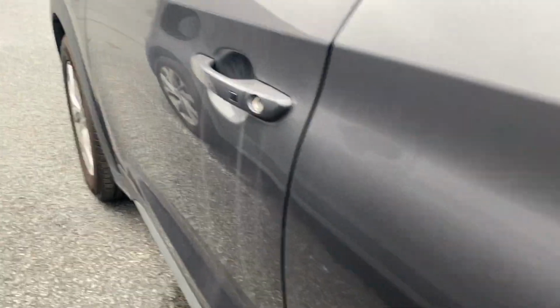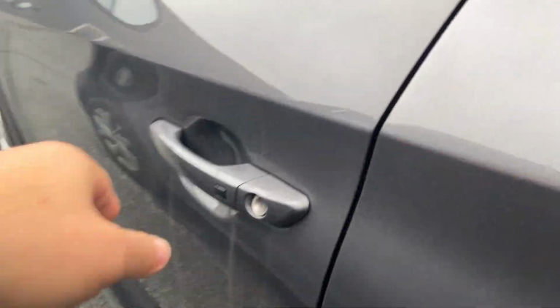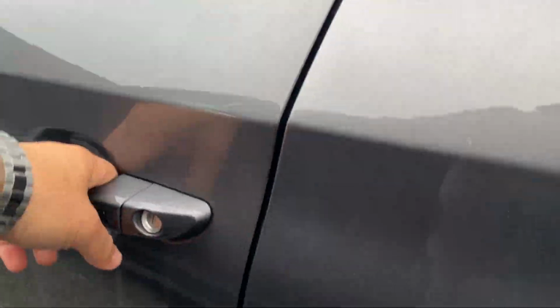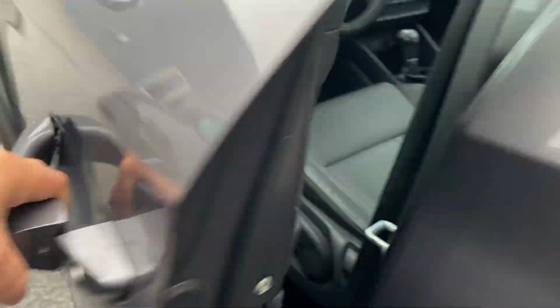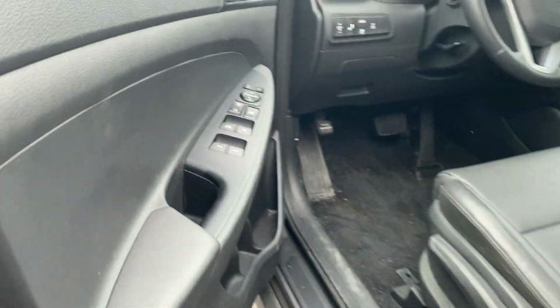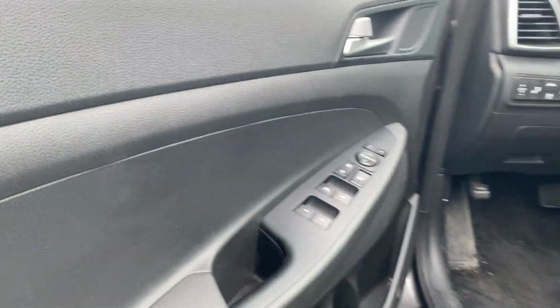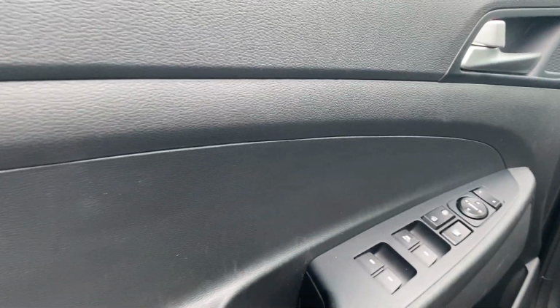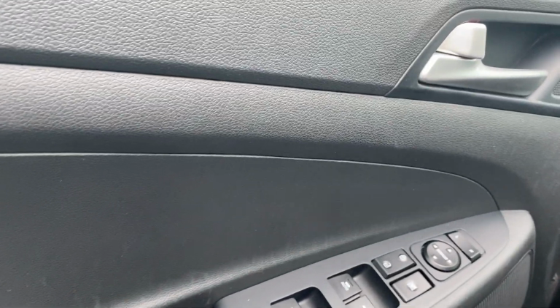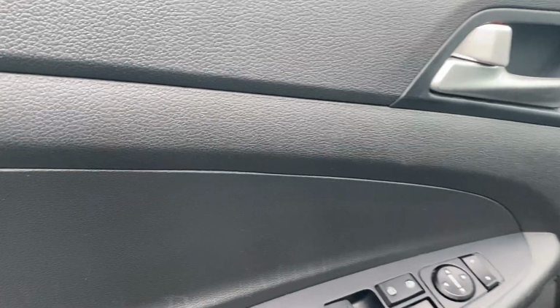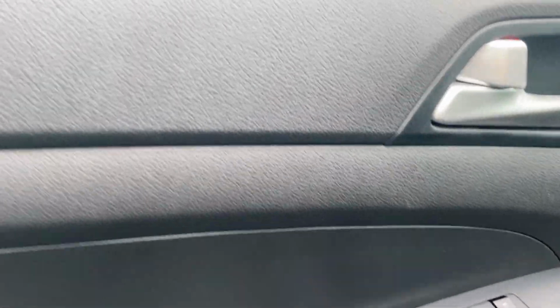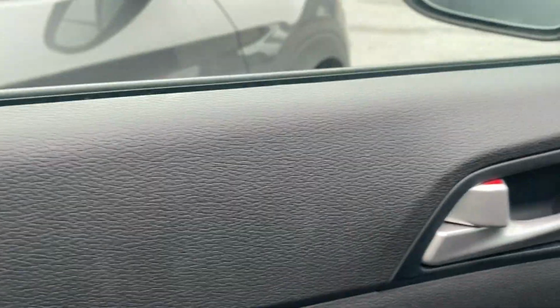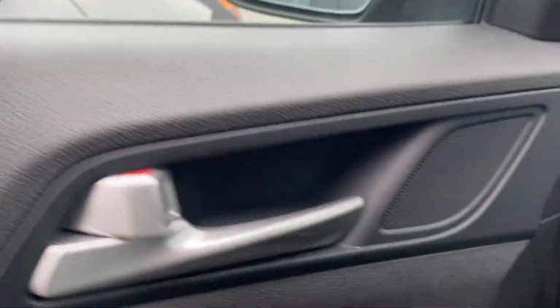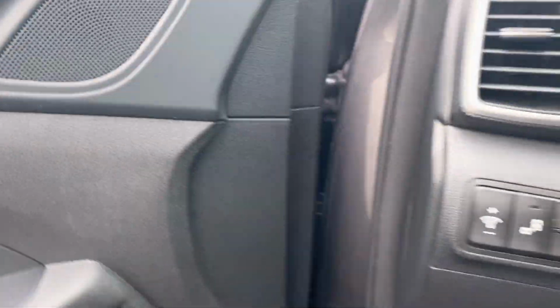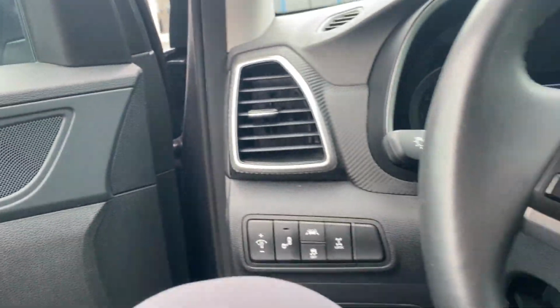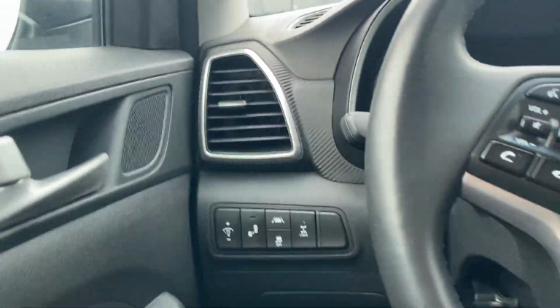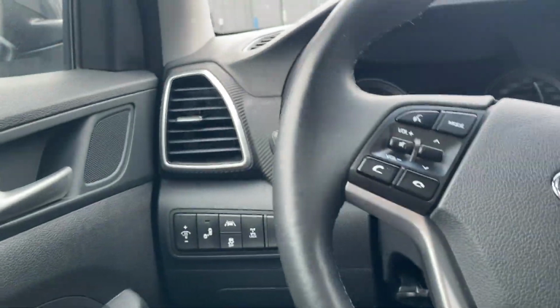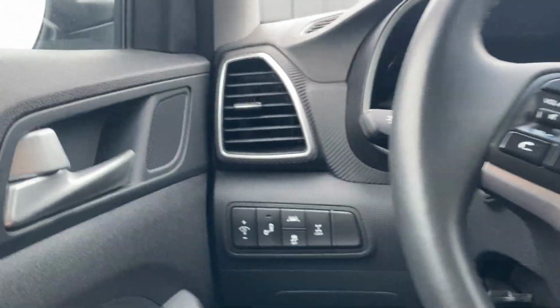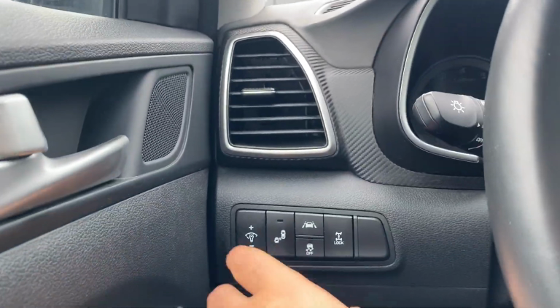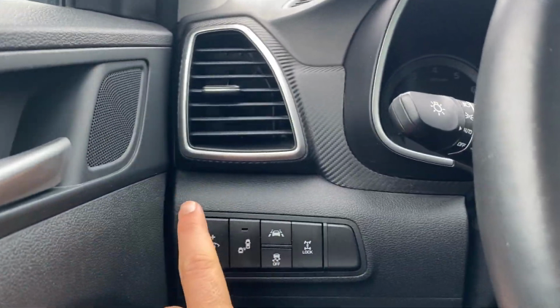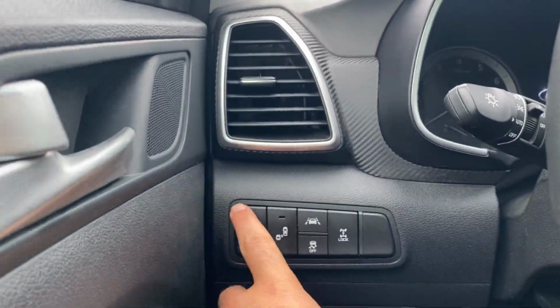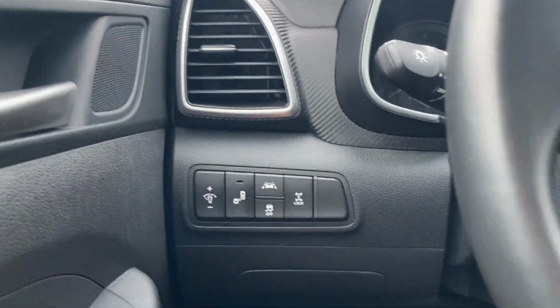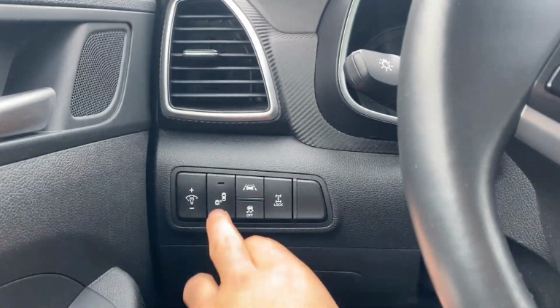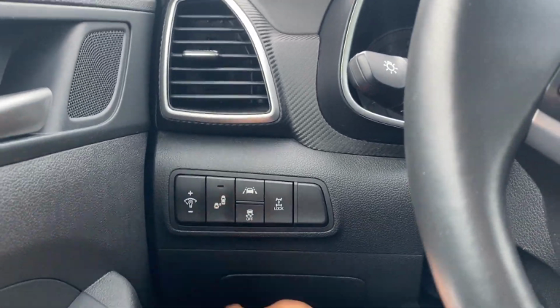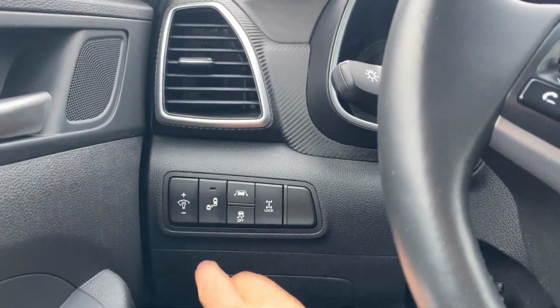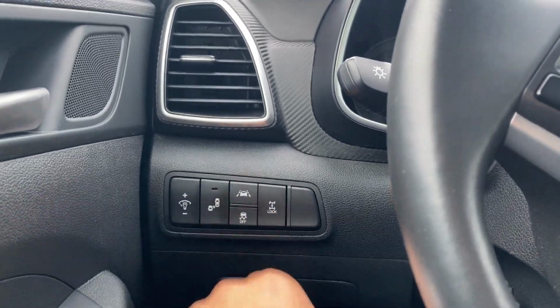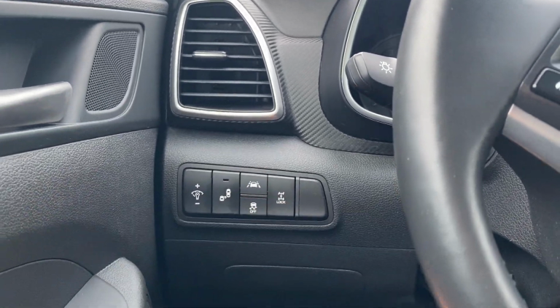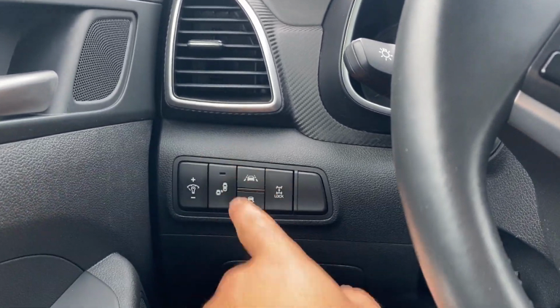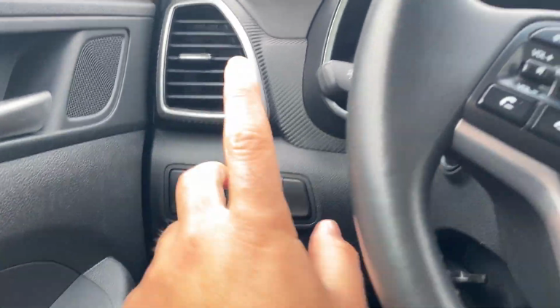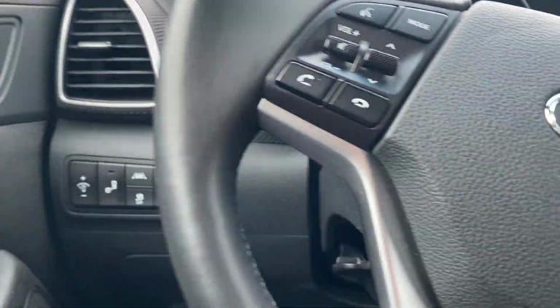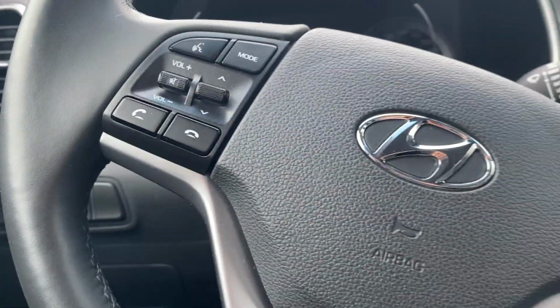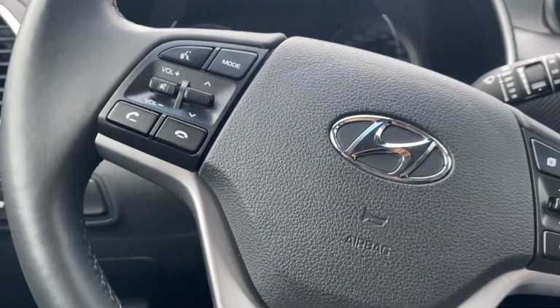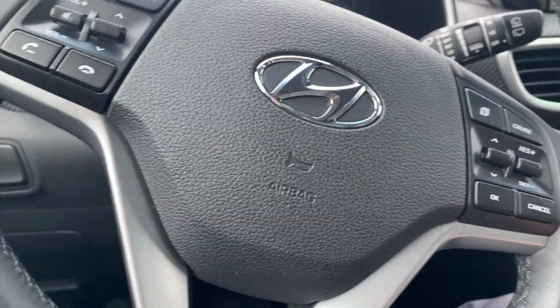Keyless entry to get into the driver's seat. On the driver door itself, we have power windows, power locks, and power mirrors. On the left-hand side of the steering wheel, we have your interior illumination settings, blind spot detection, lane departure warning, traction control, and all-wheel drive lock.